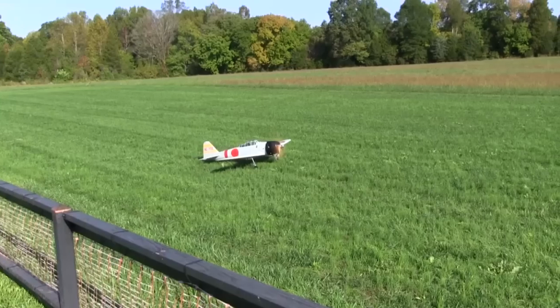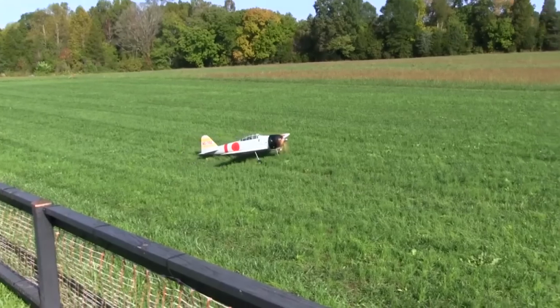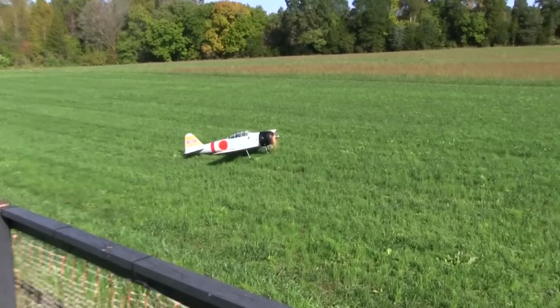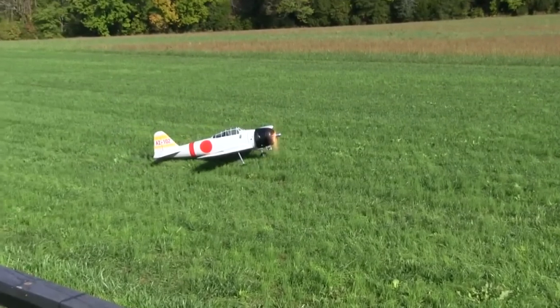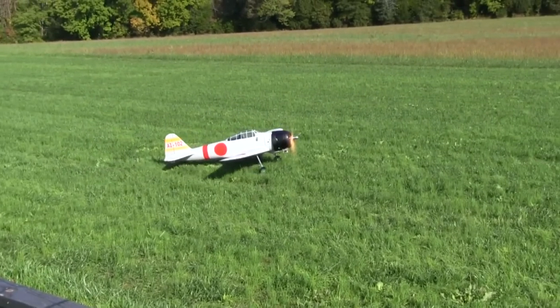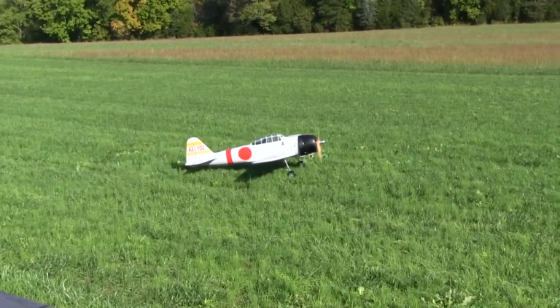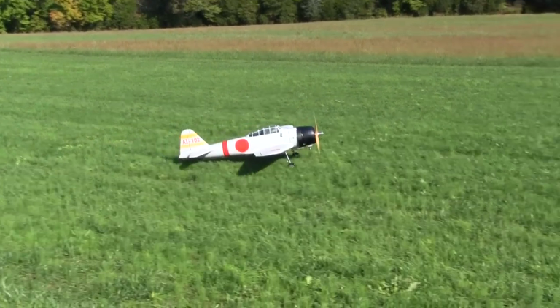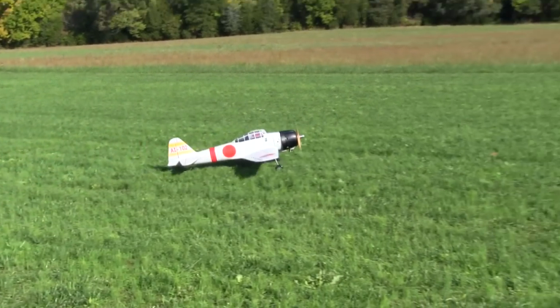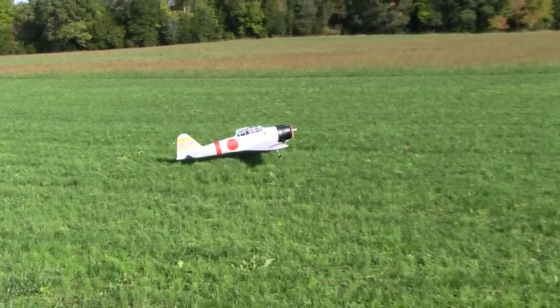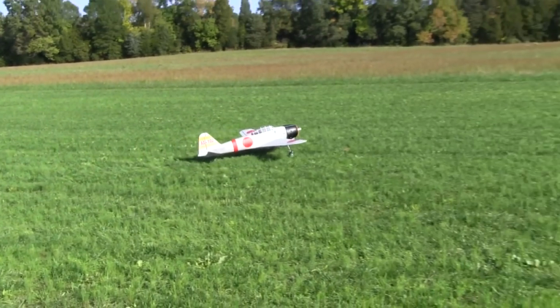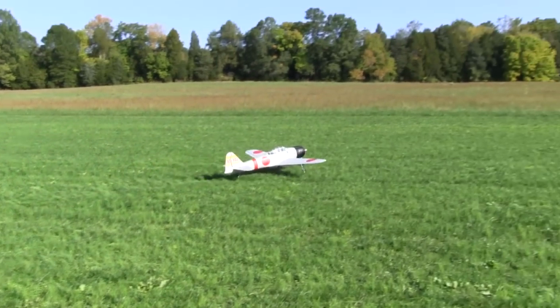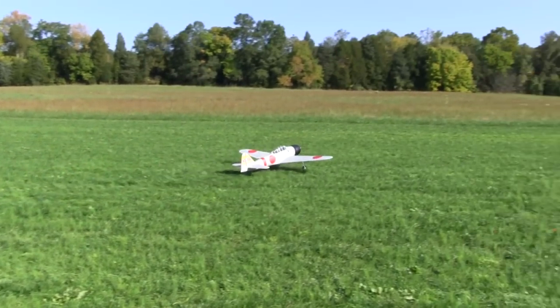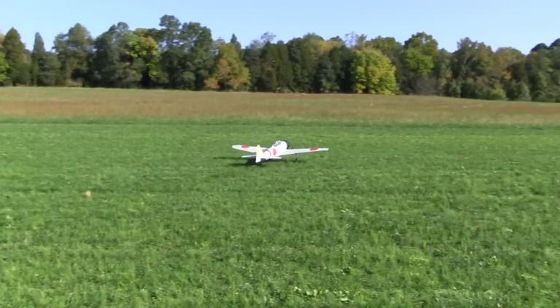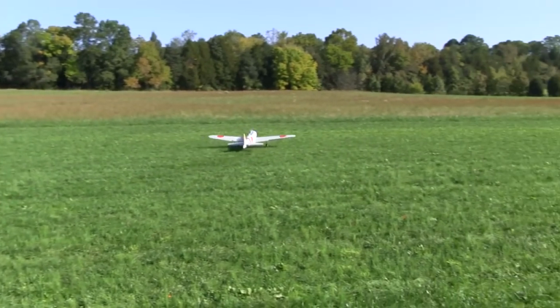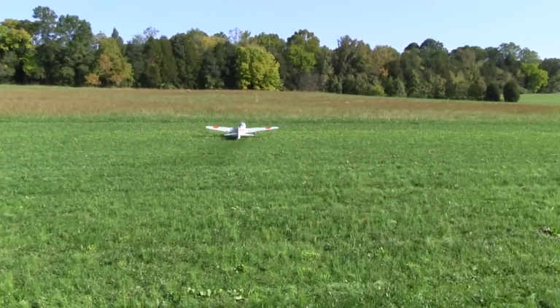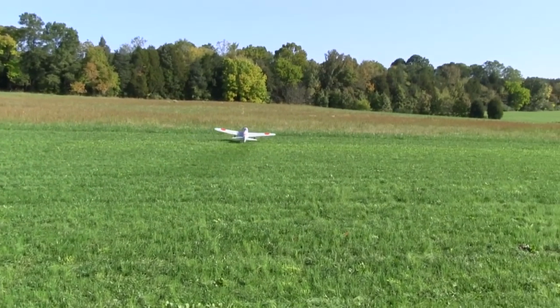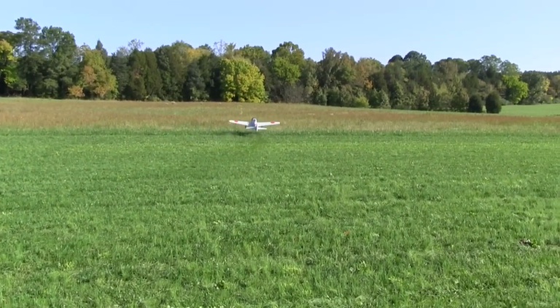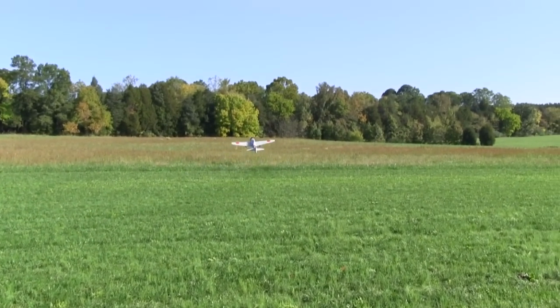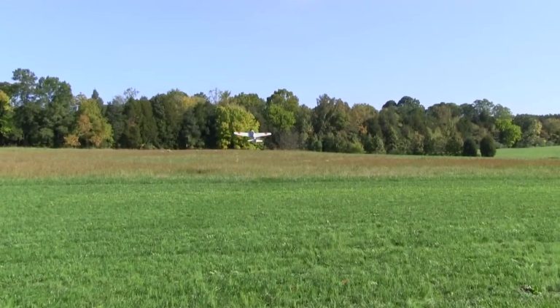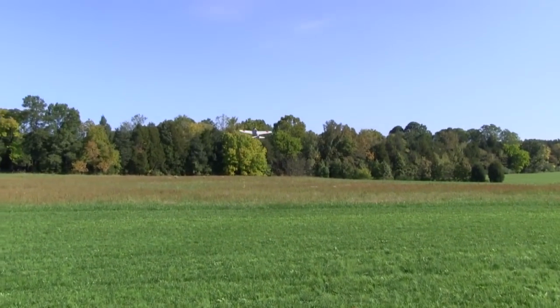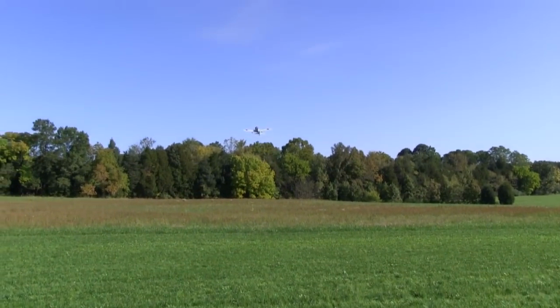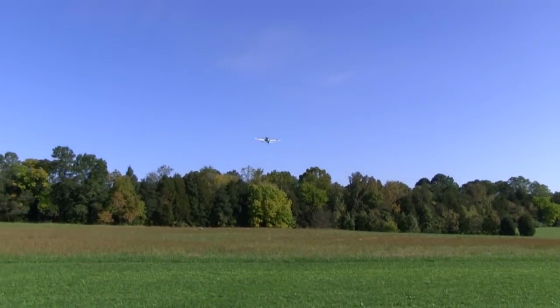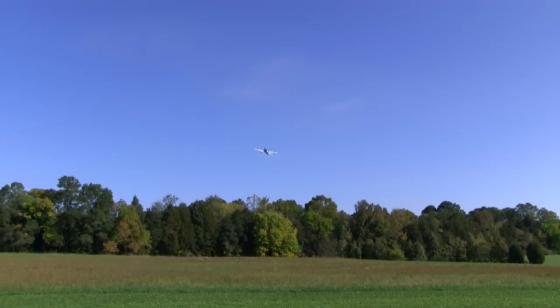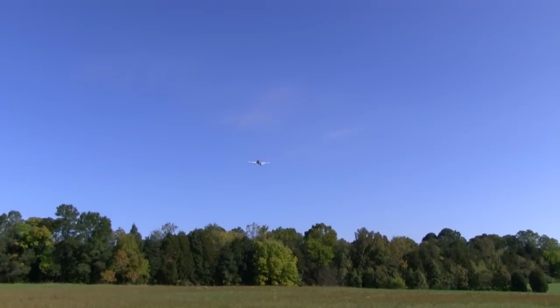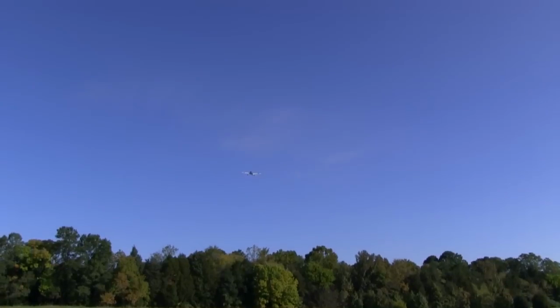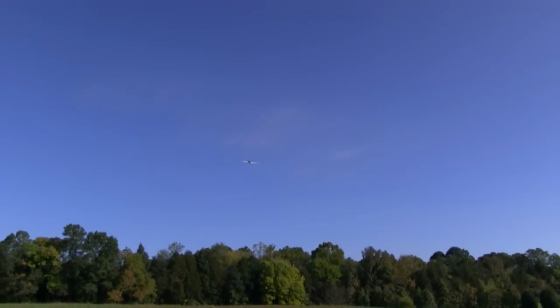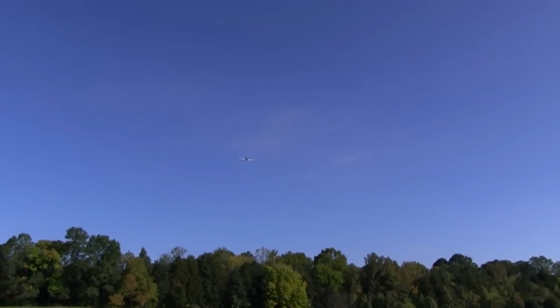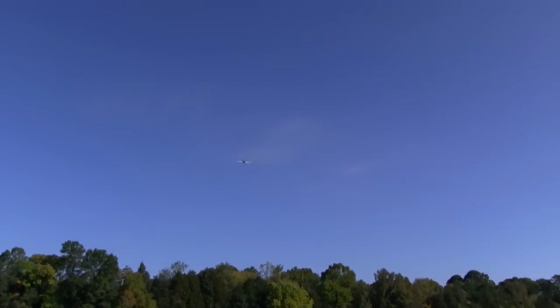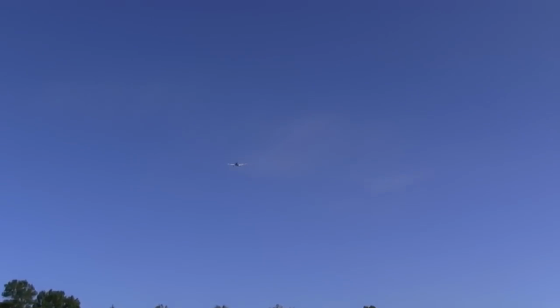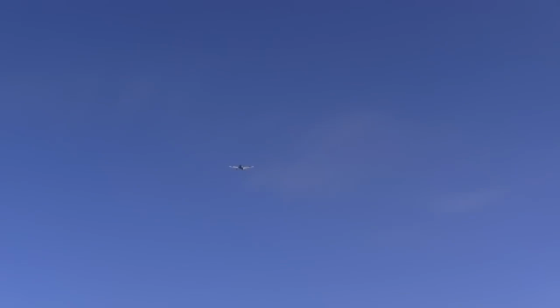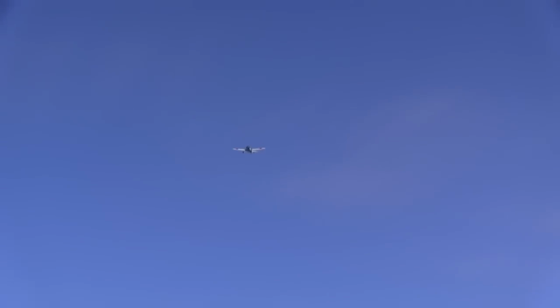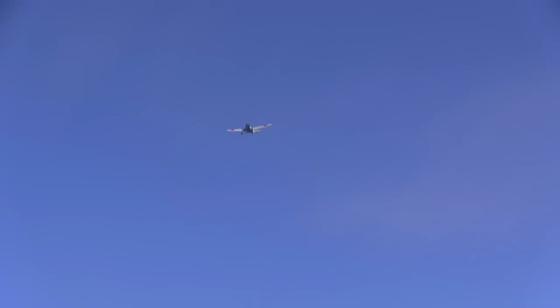The biggest bit of drama came on the first takeoff when the plane hung left when one of the wheels tightened up, but I had enough speed and the tail was flying already, so I just lifted it off.